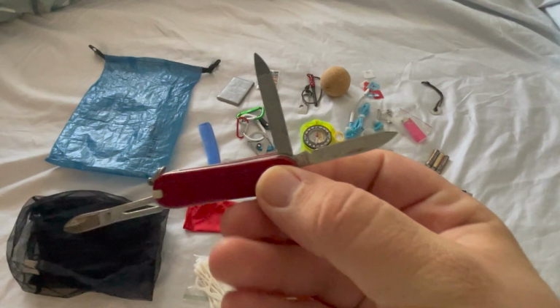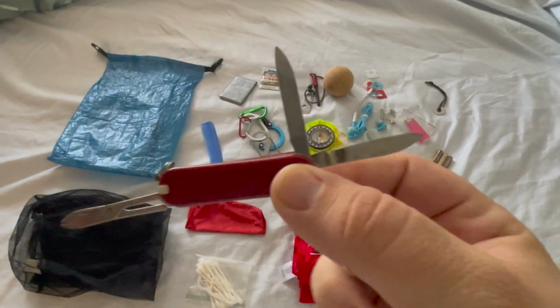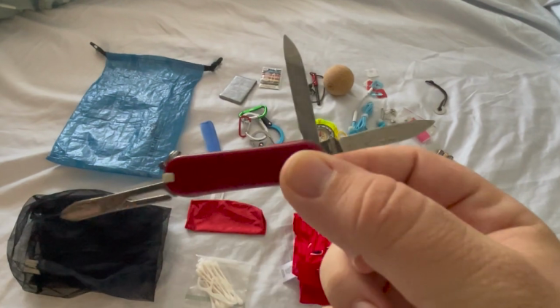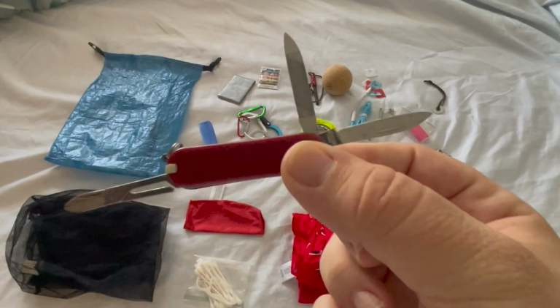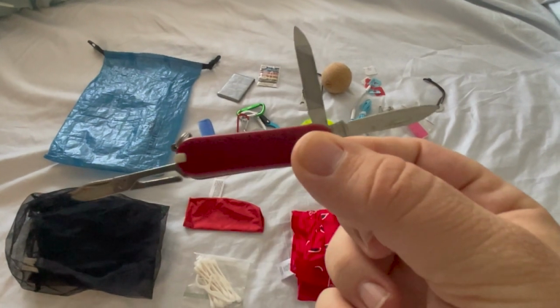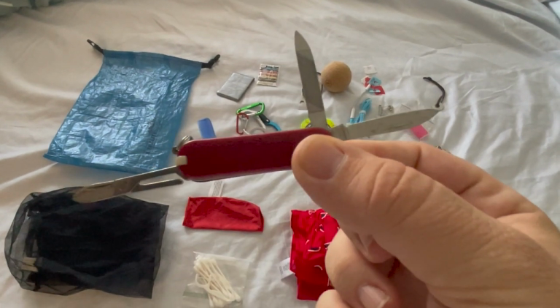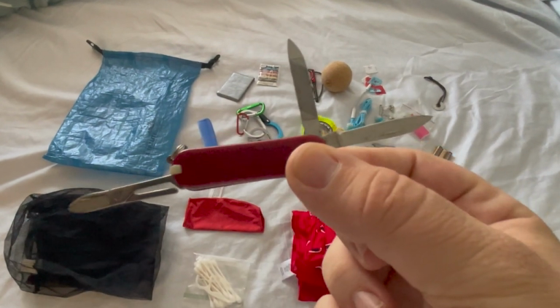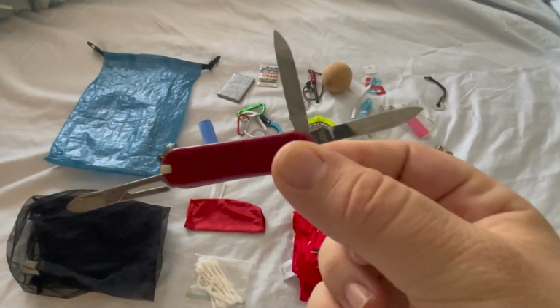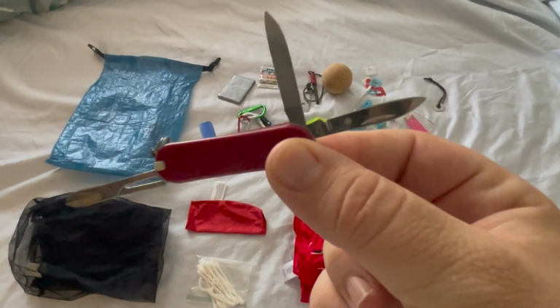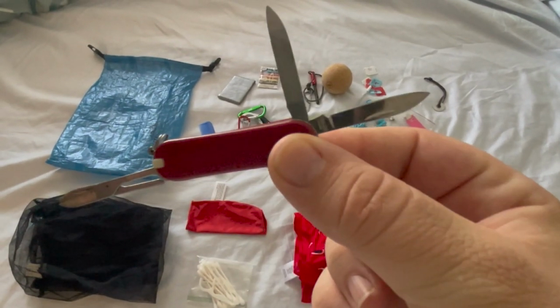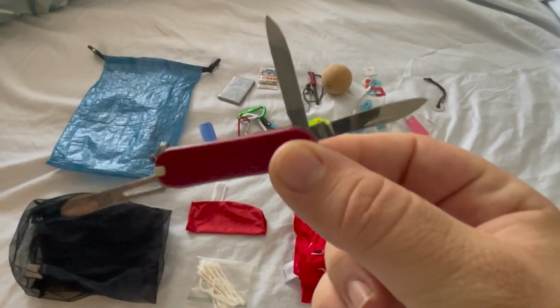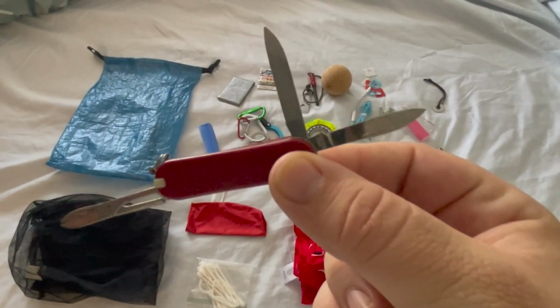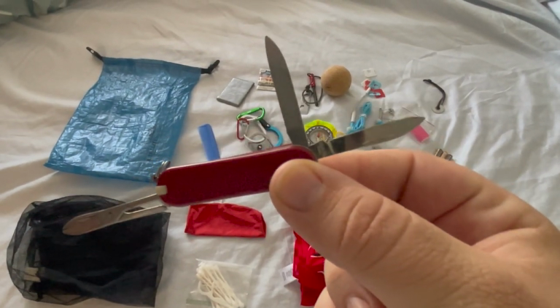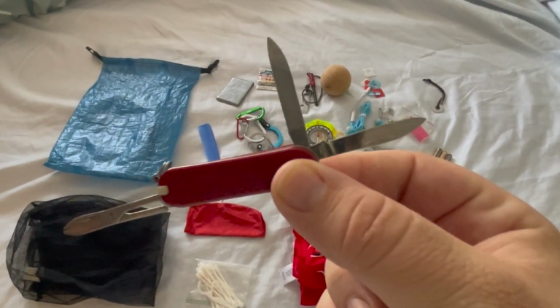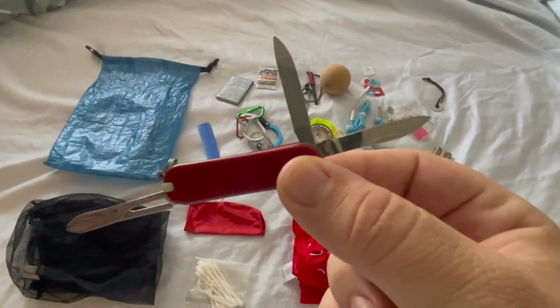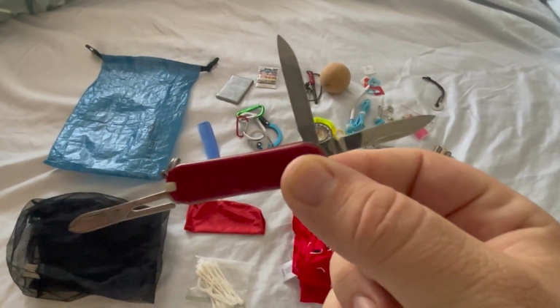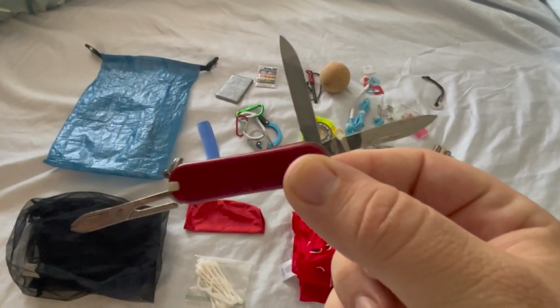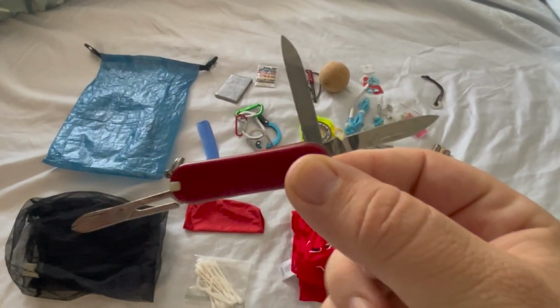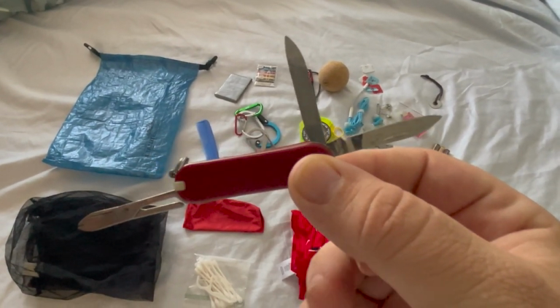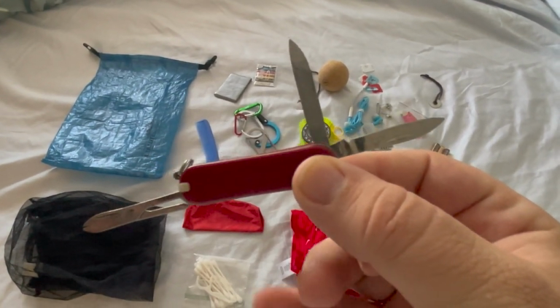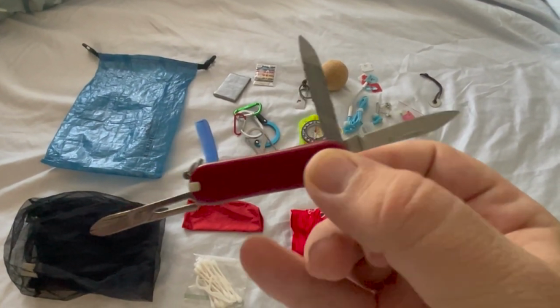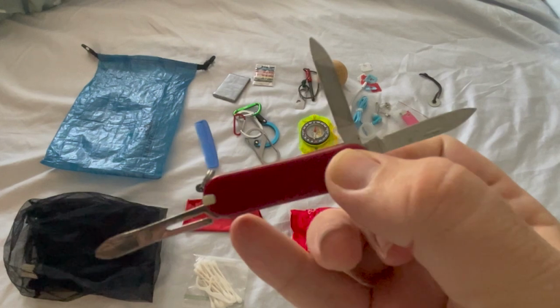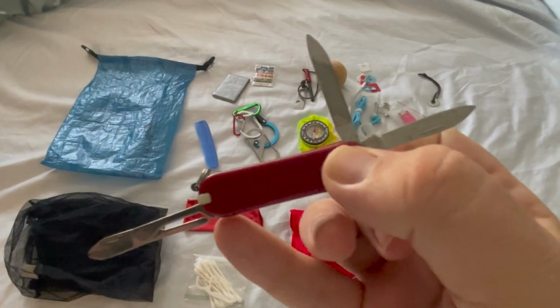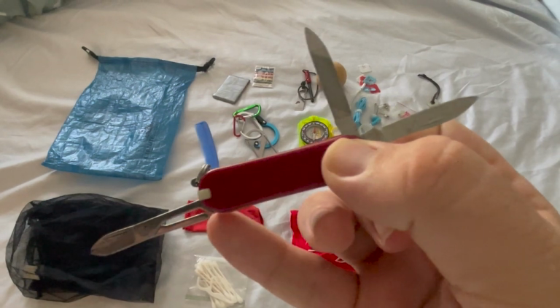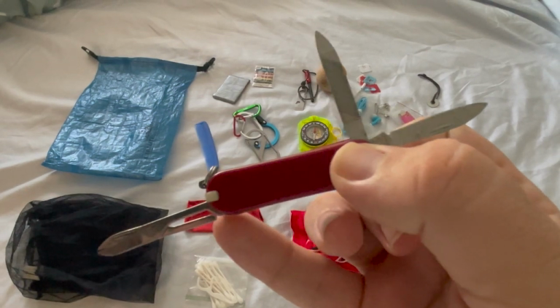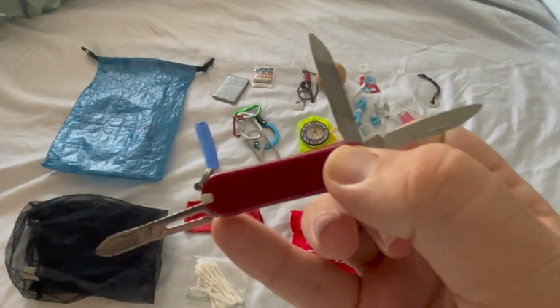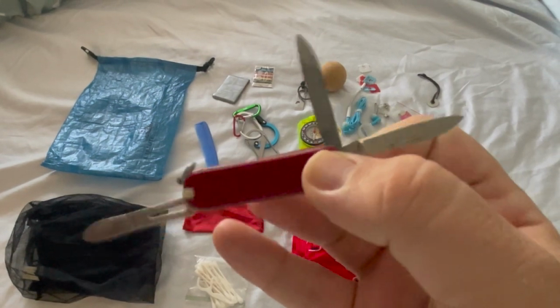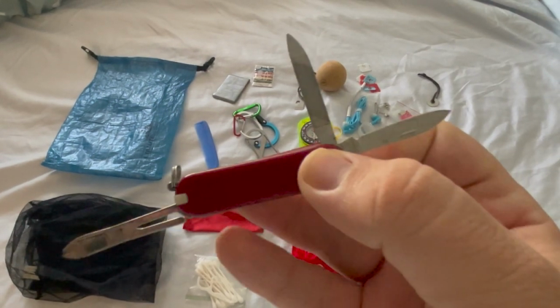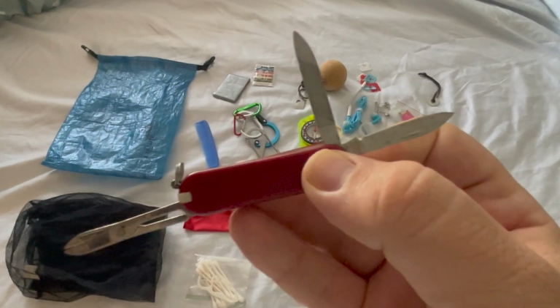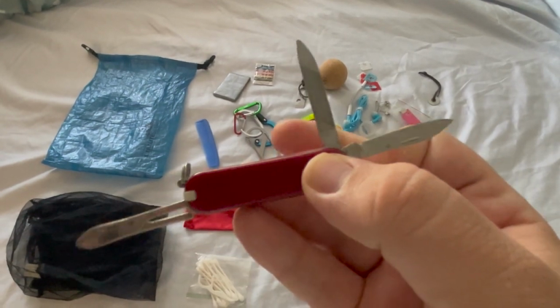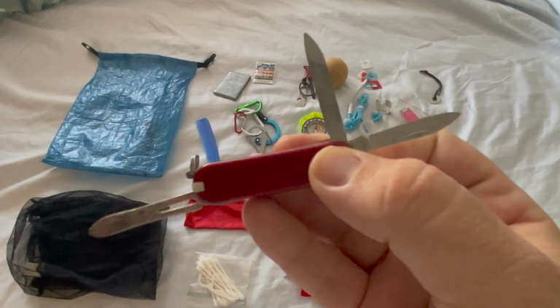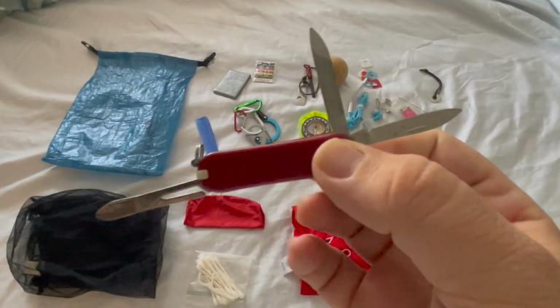I was a Boy Scout, so I always carry a handy pocket knife — even if I have no intention of using it — especially one with scissors, a blade, and a file.